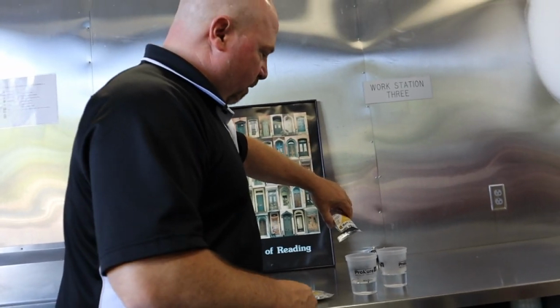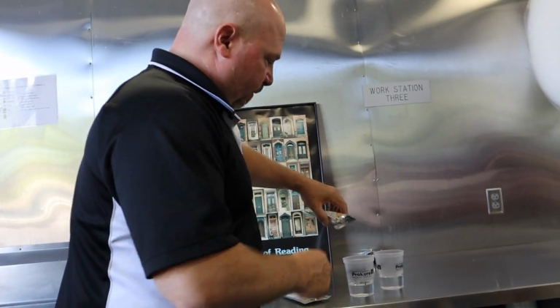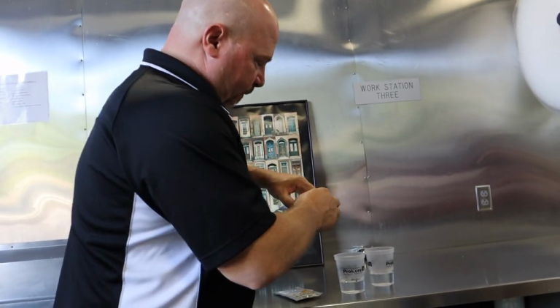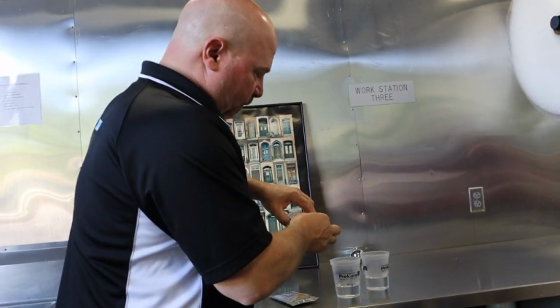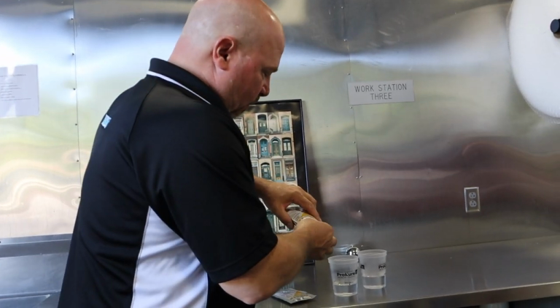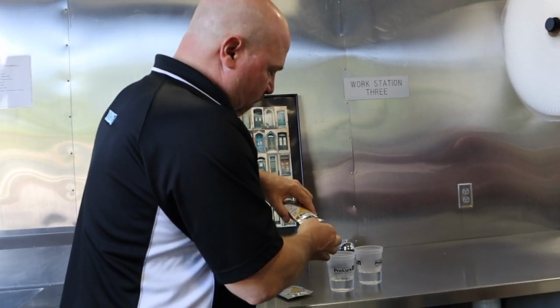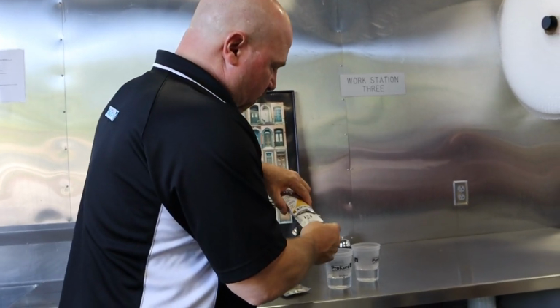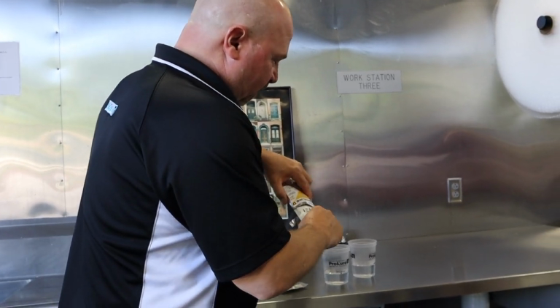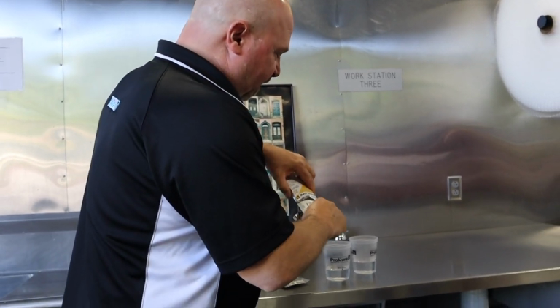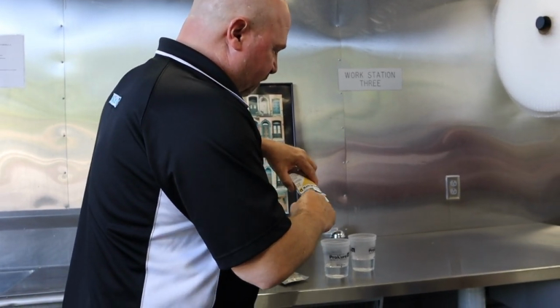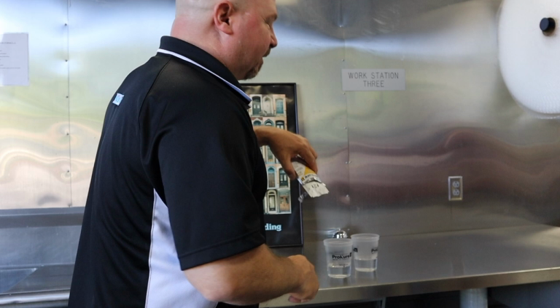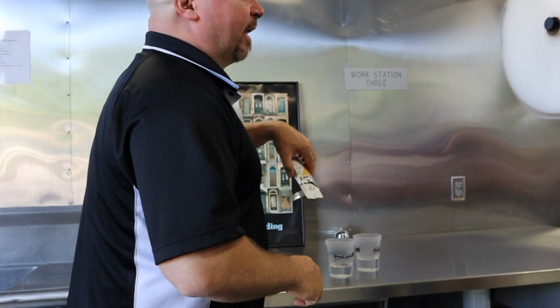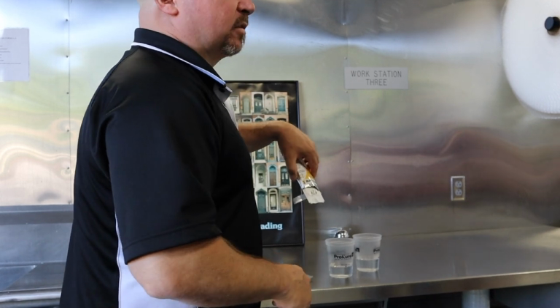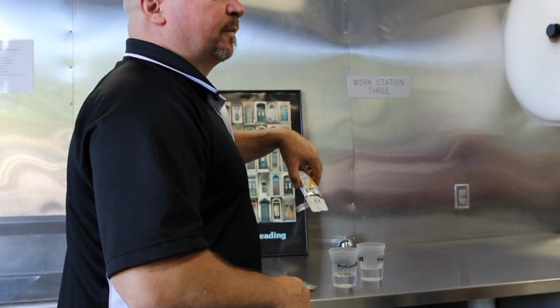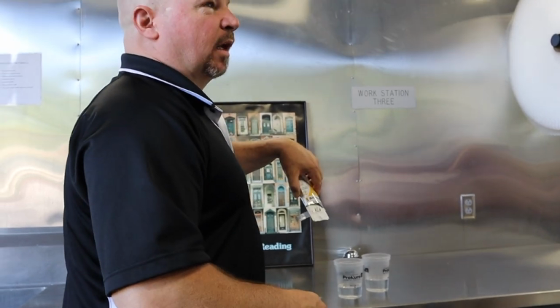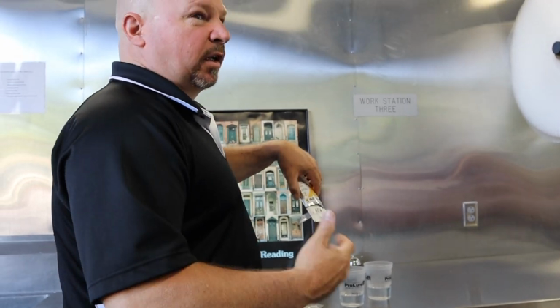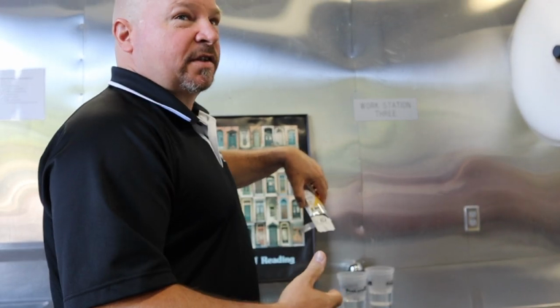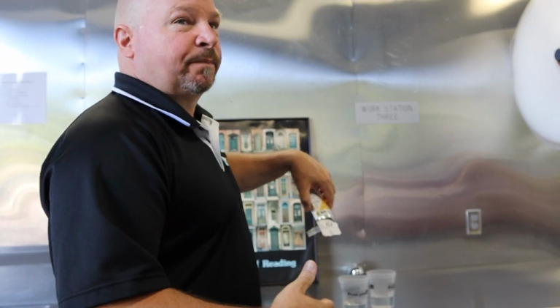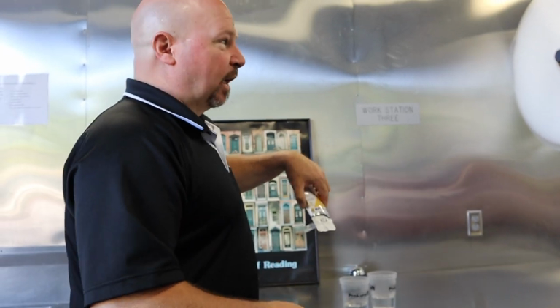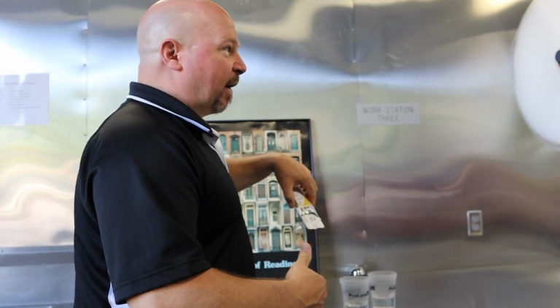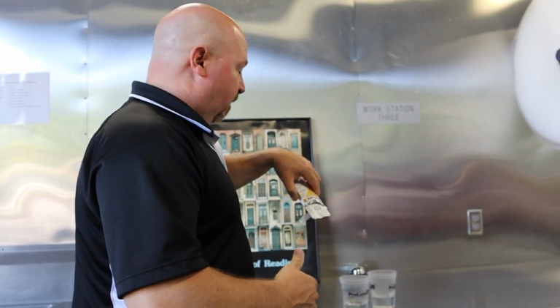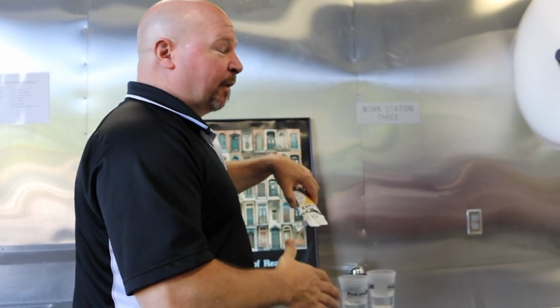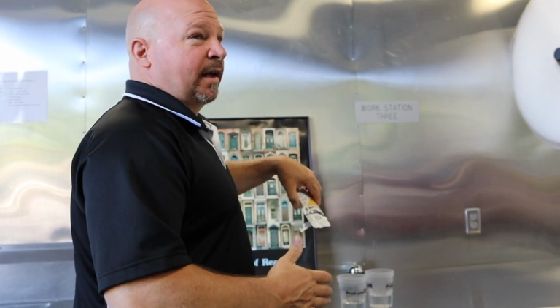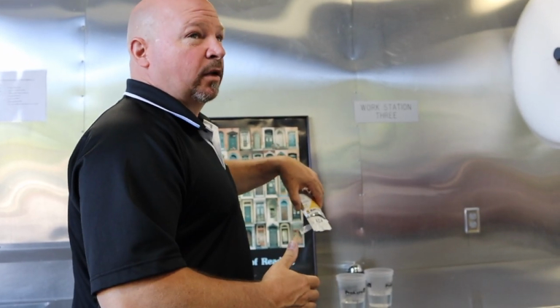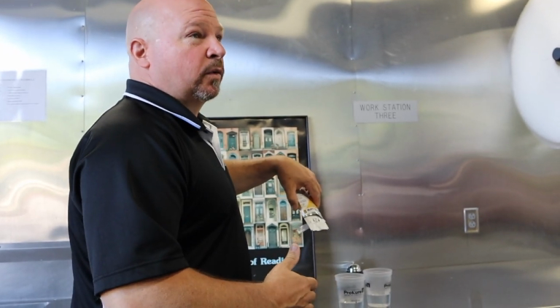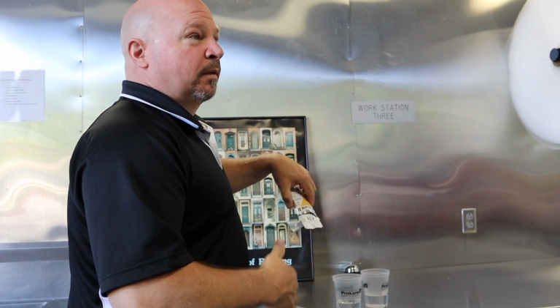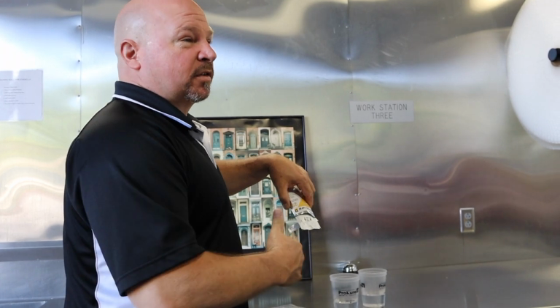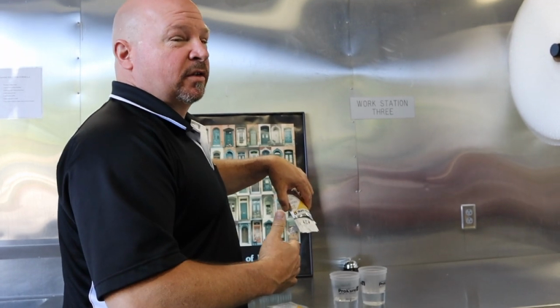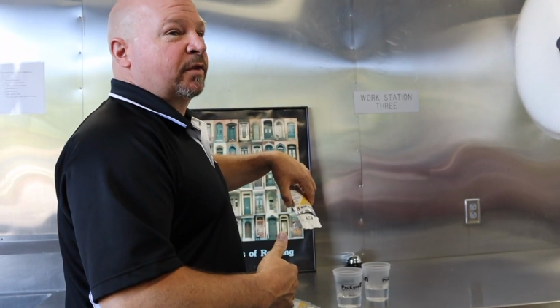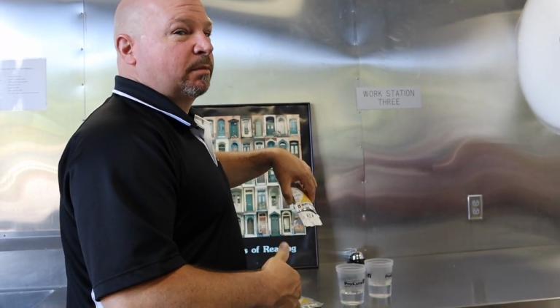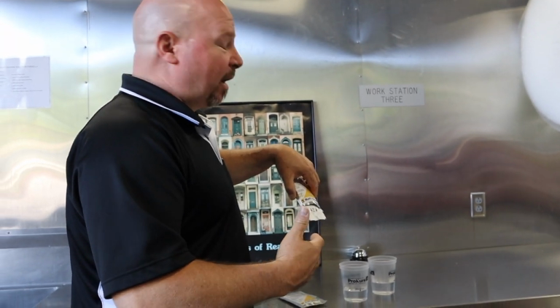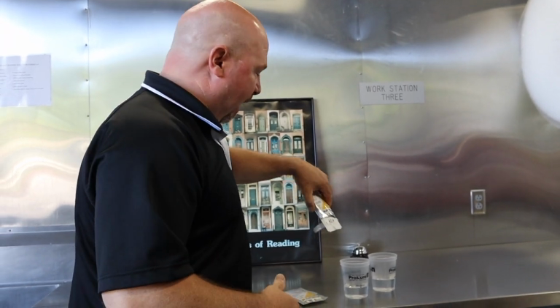These detents are what the patent is — that's the delivery system, that's our patent. Anybody can make CLO2, but this delivery system is what we have the patent on.